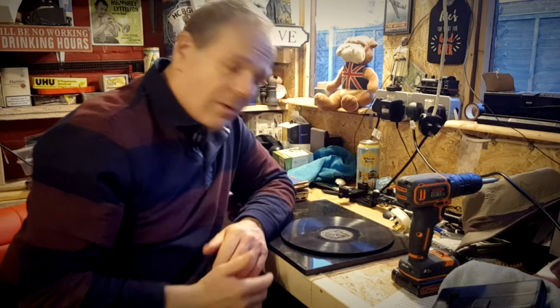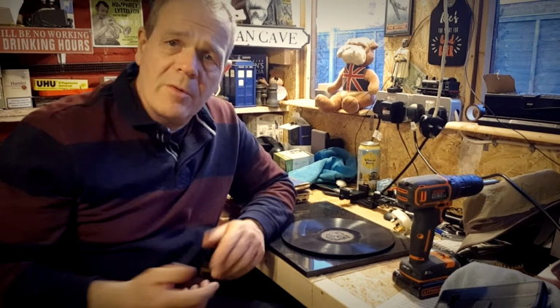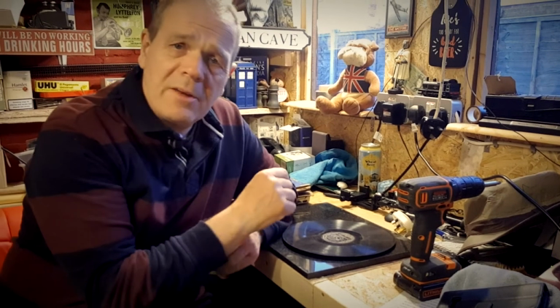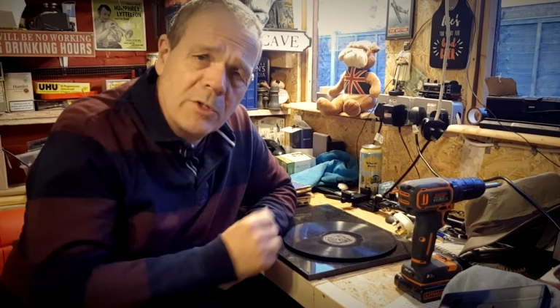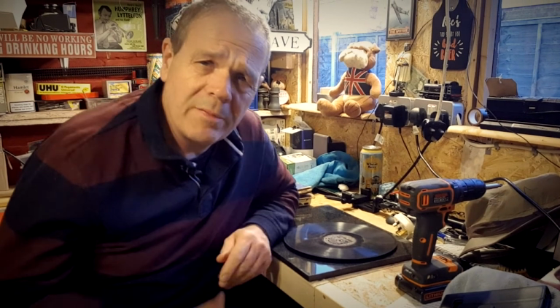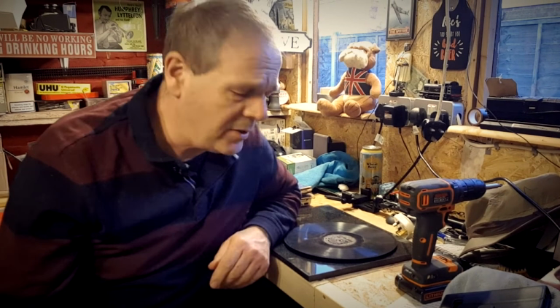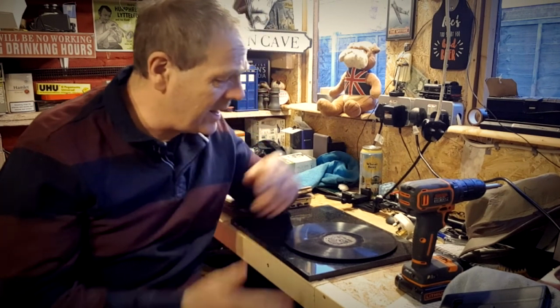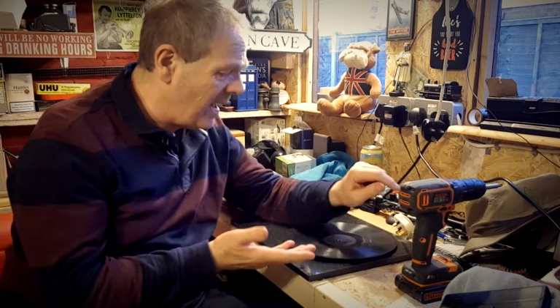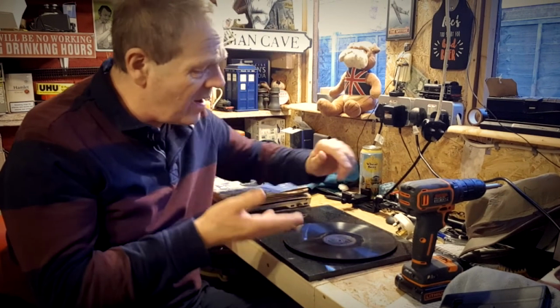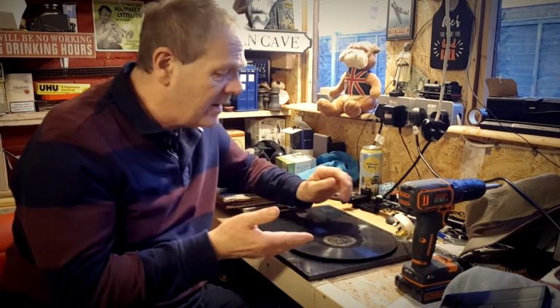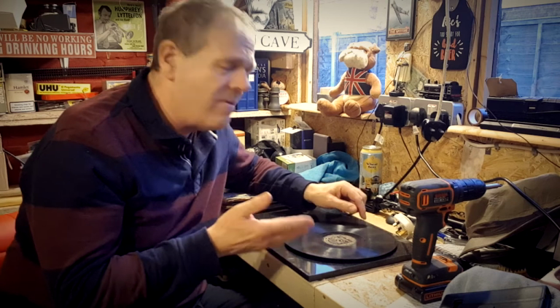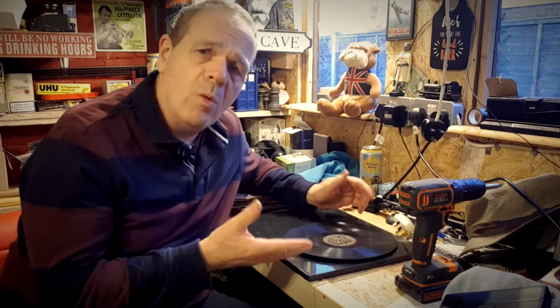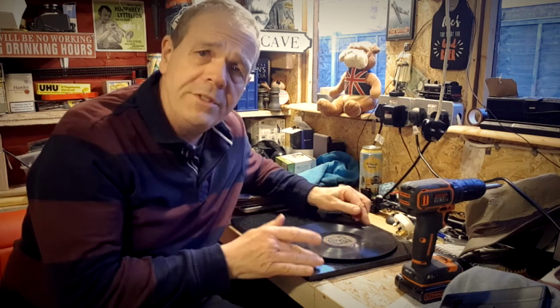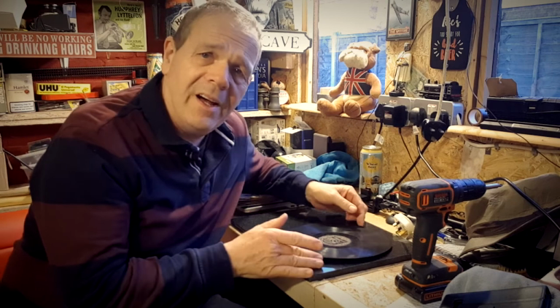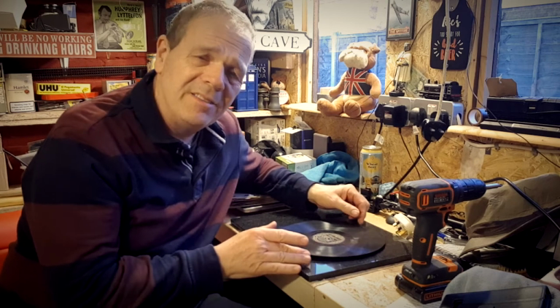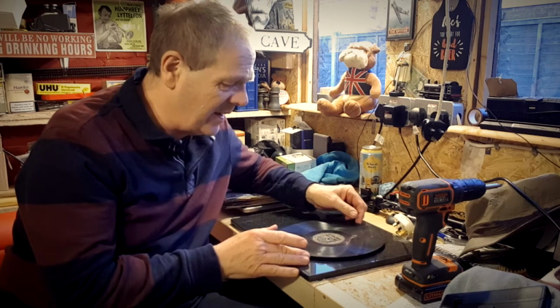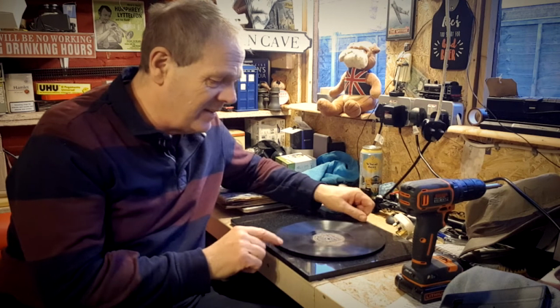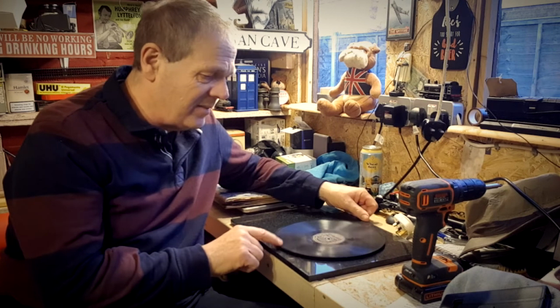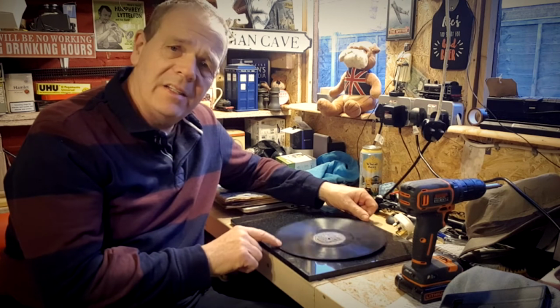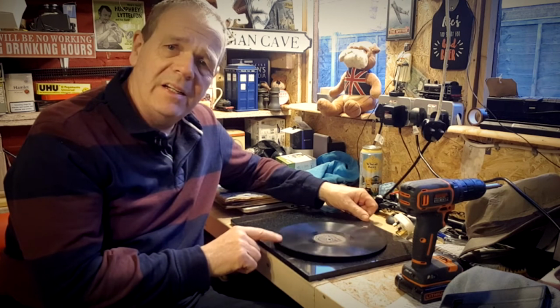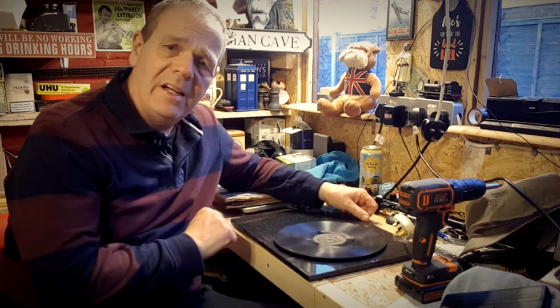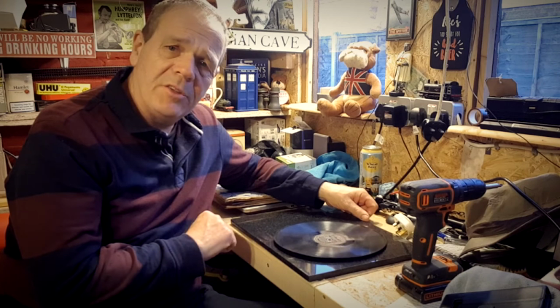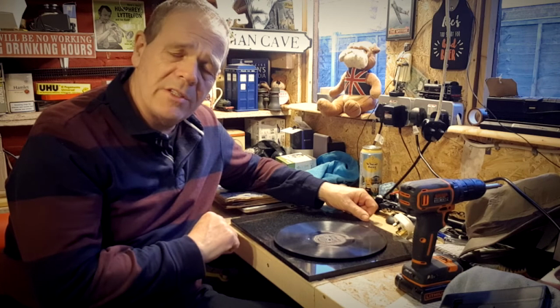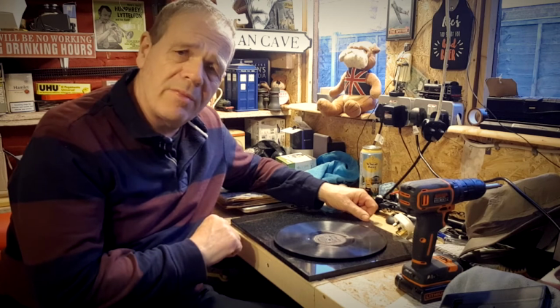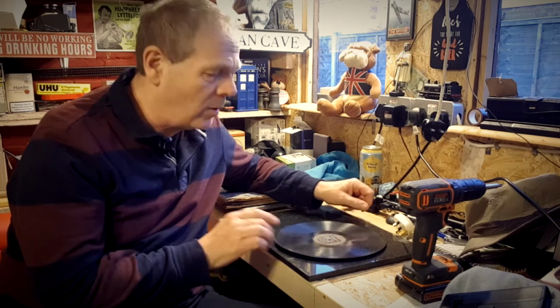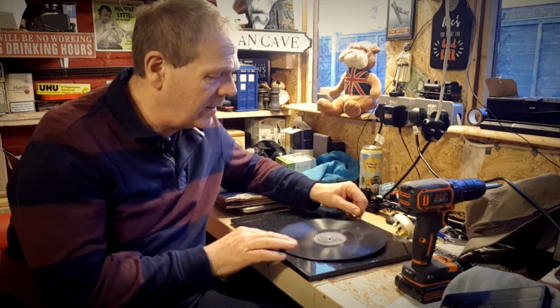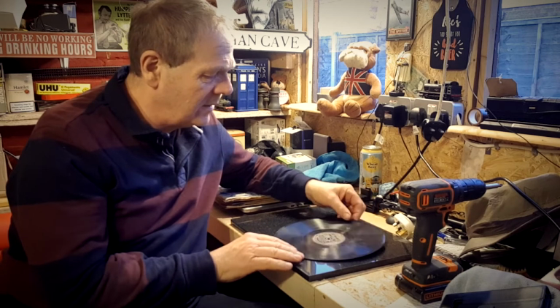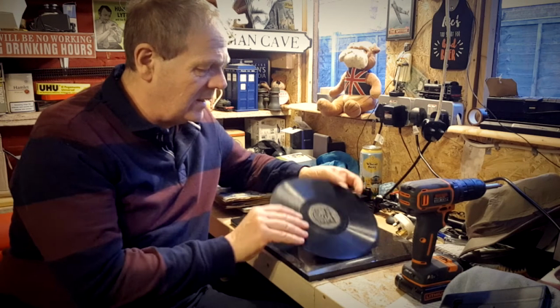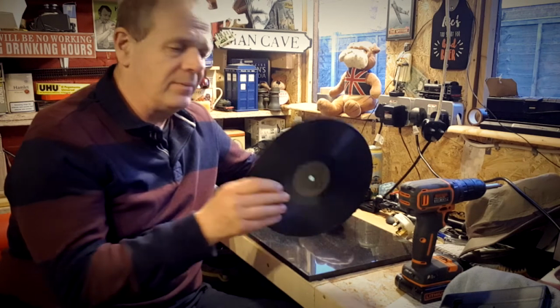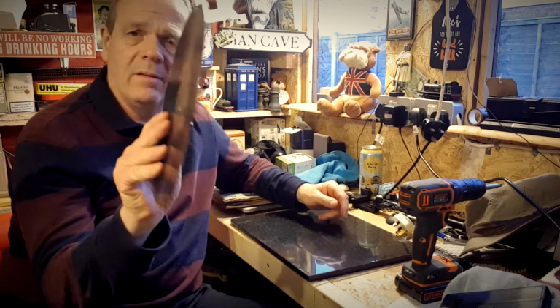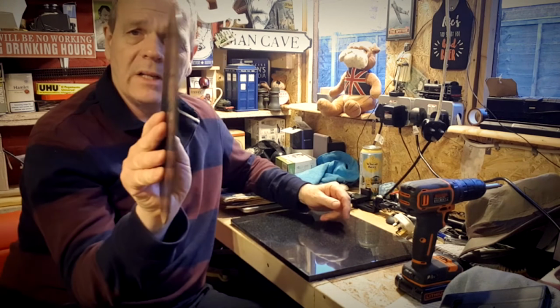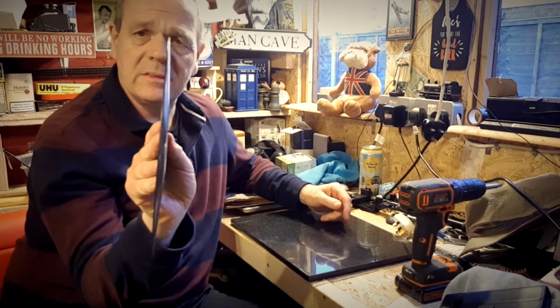Hi everyone and welcome to All My 78s UK. I have a very, very warped 78 here — in fact, as you can see, it's a bit of a fruit bowl really.